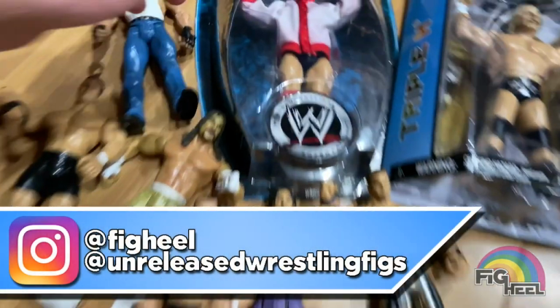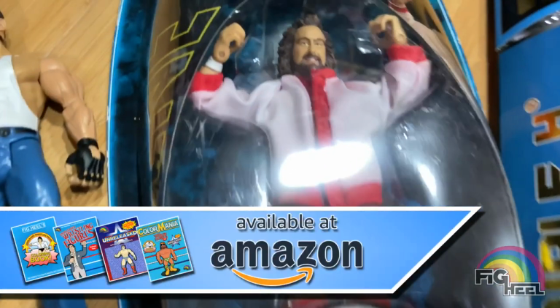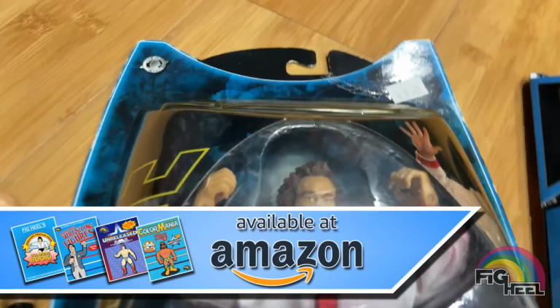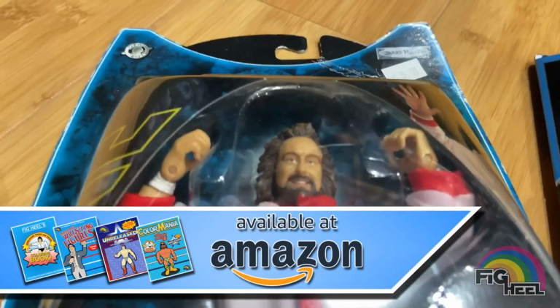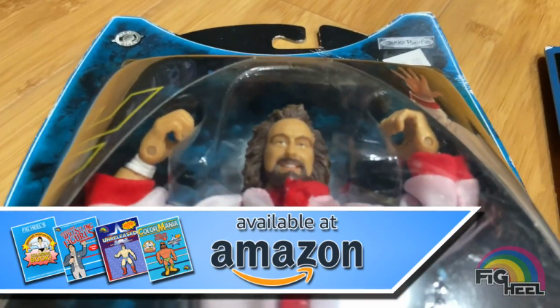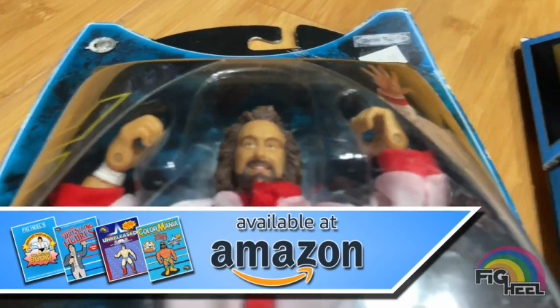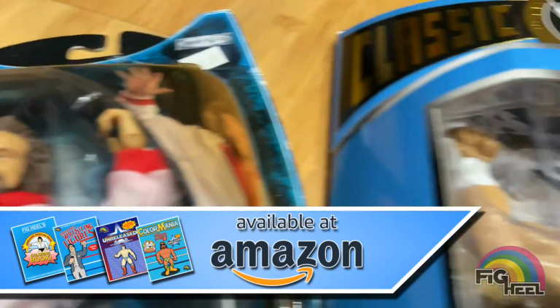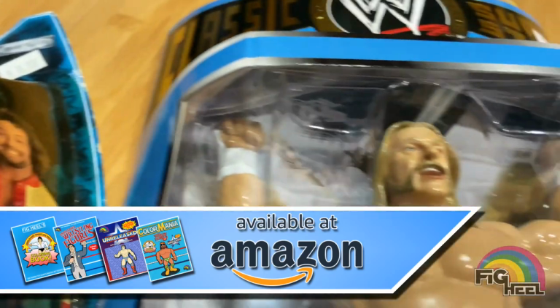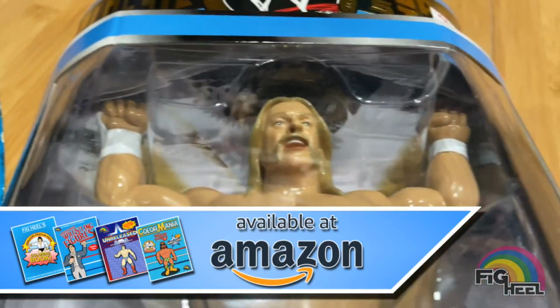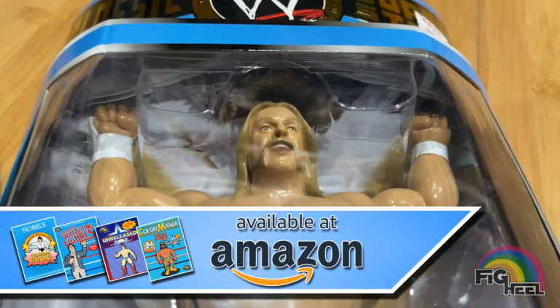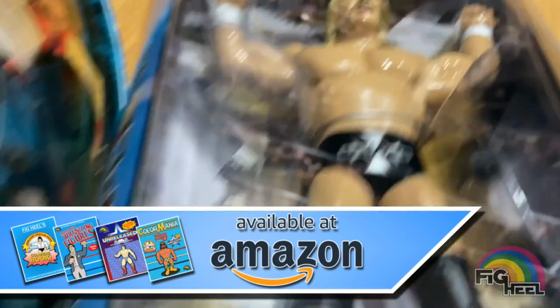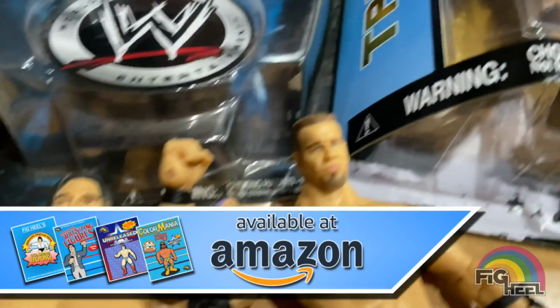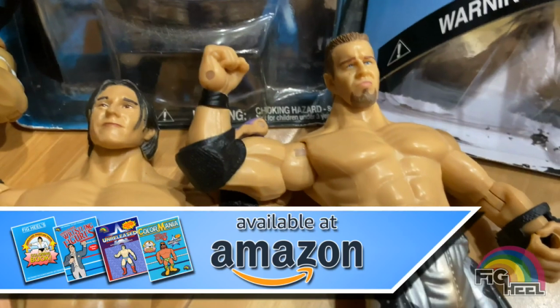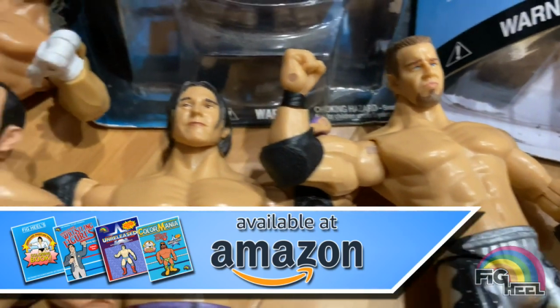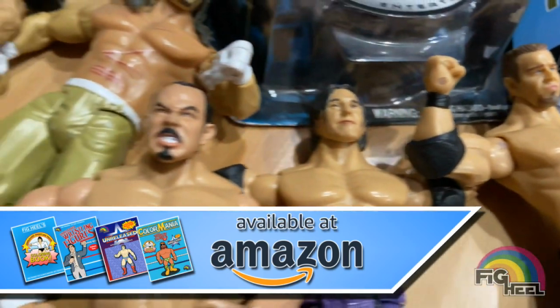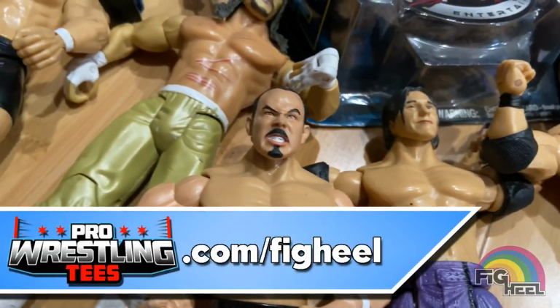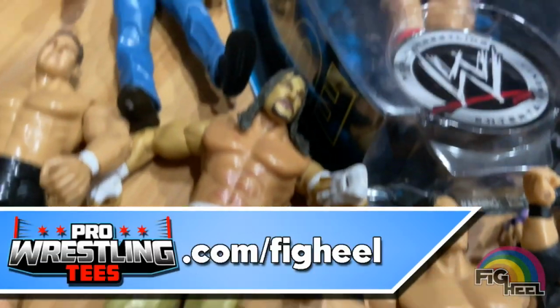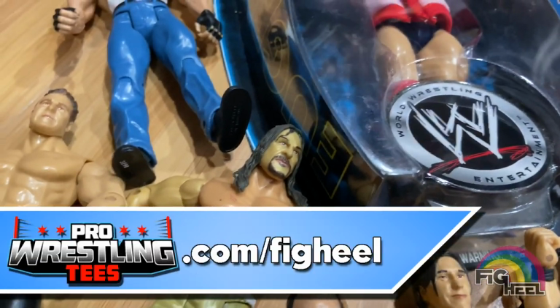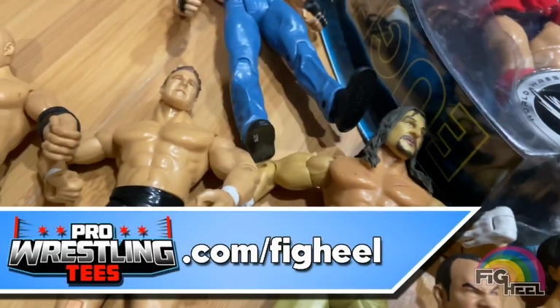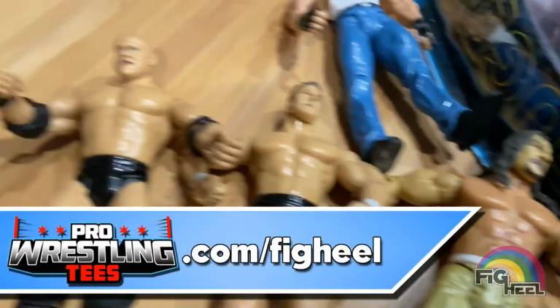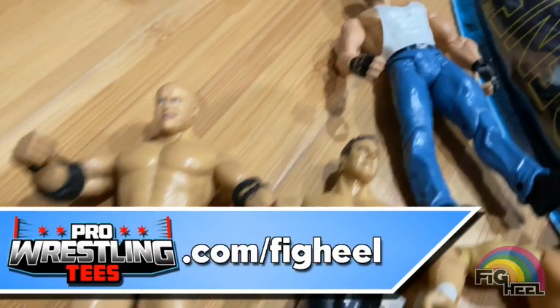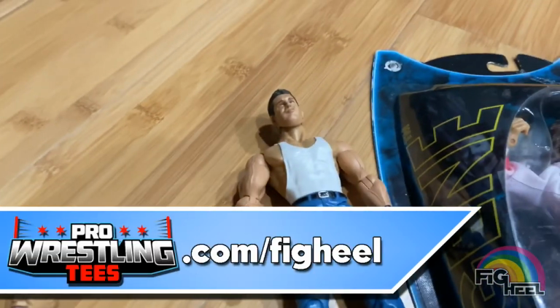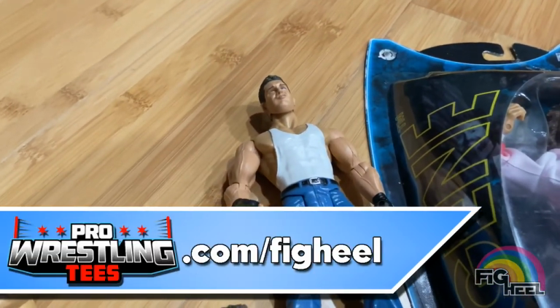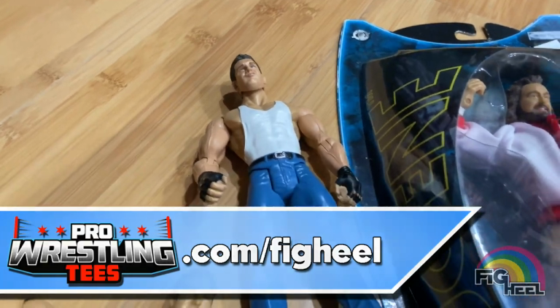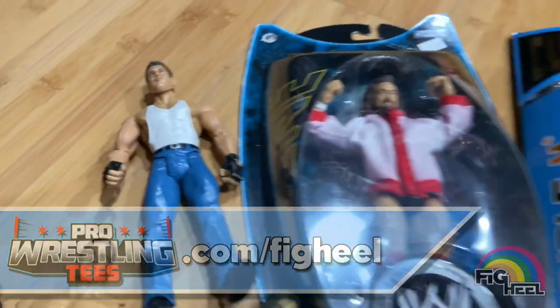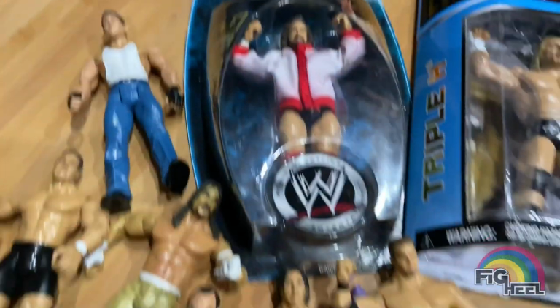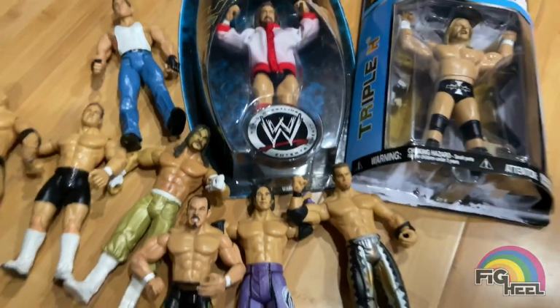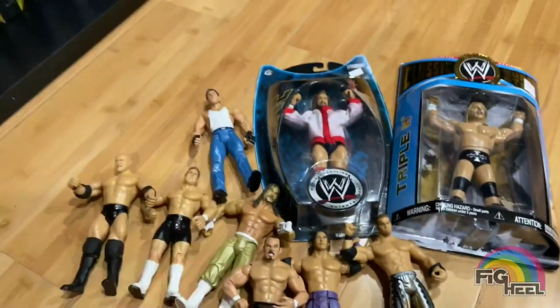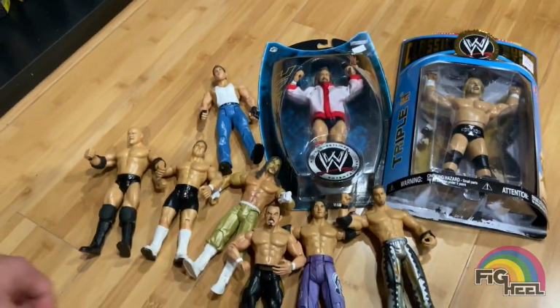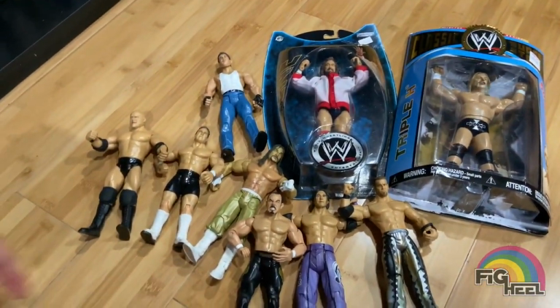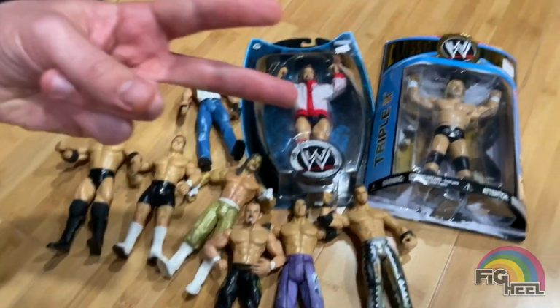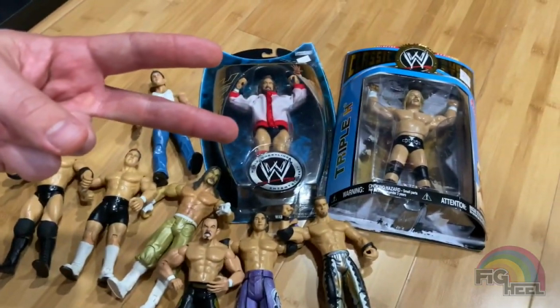Check out the Unreleased Wrestling Figure Coloring Books, Volumes 1, 2, 3, and 4, as well as Color Mania, which features the first three volumes at a discounted price. And go to ProWrestlingTees.com slash Fig Heel for all your merchandise needs. Have a good one, guys. Take it easy. Peace.